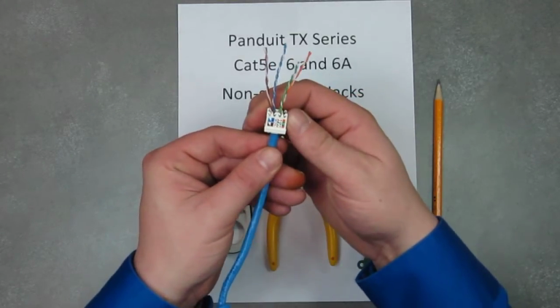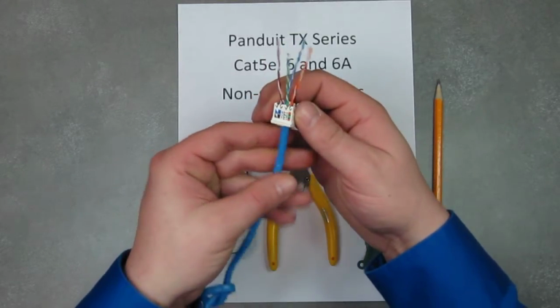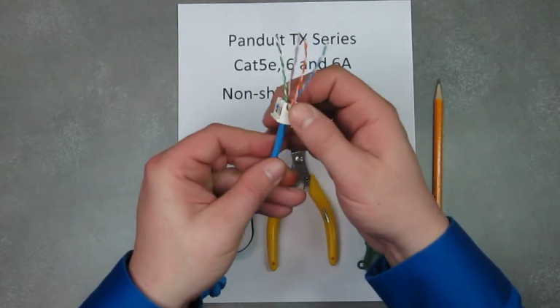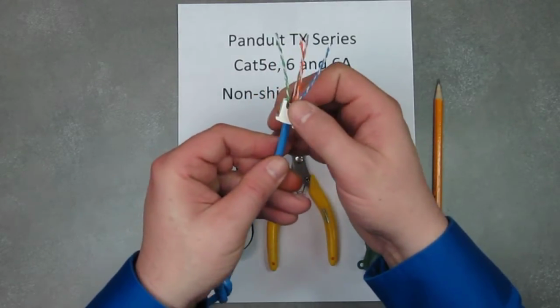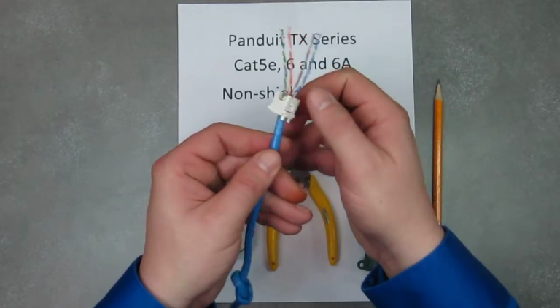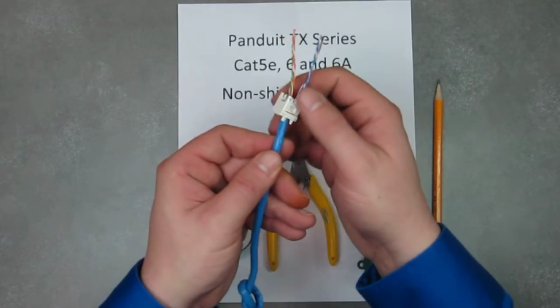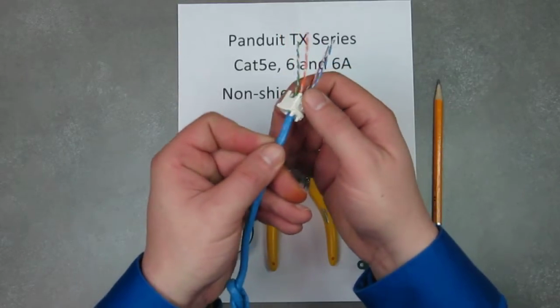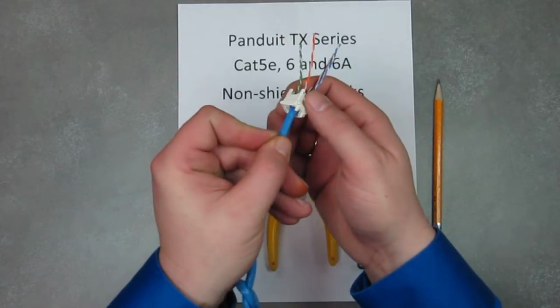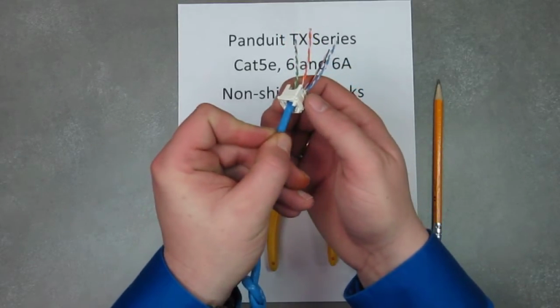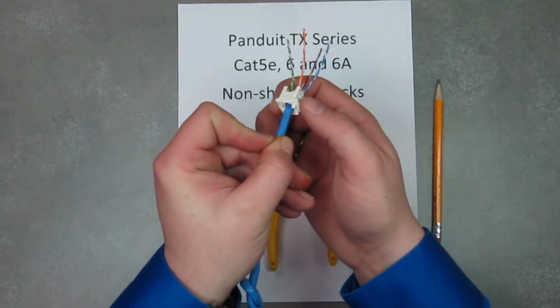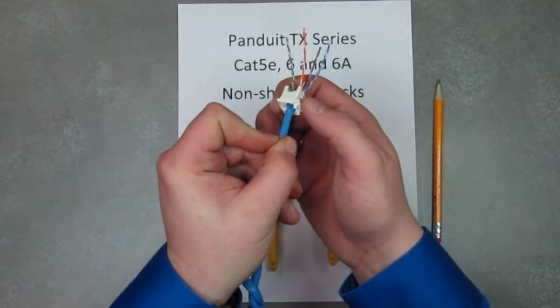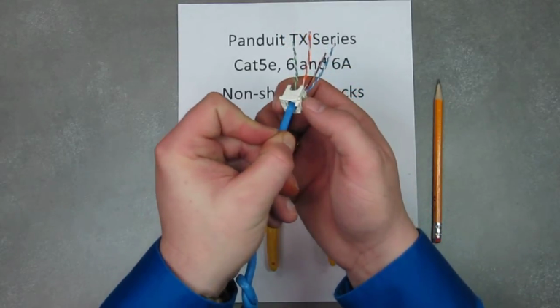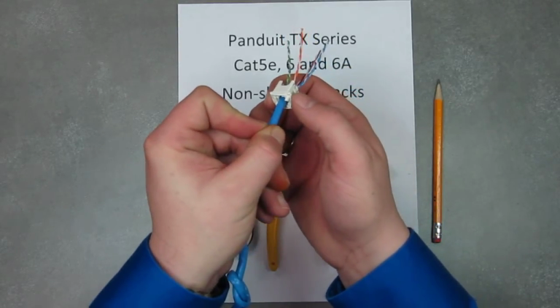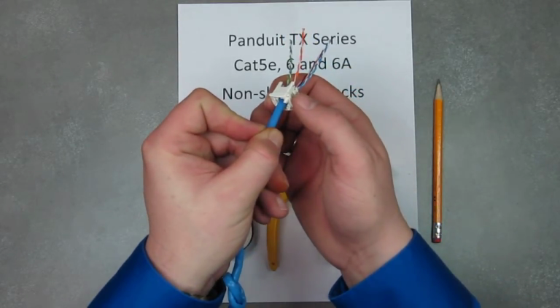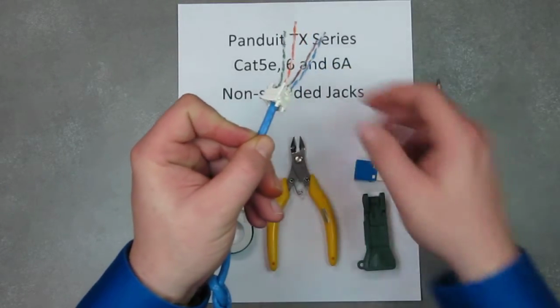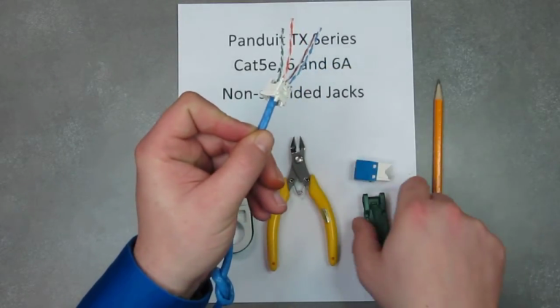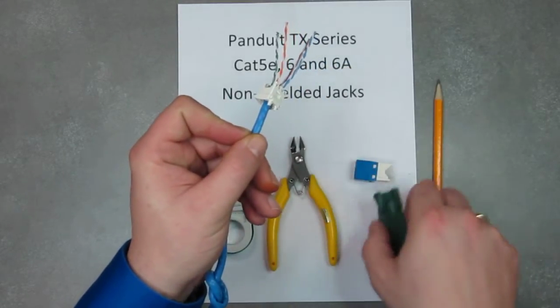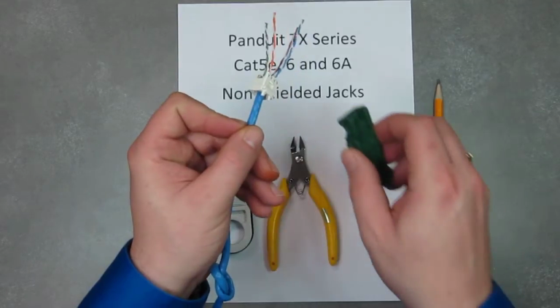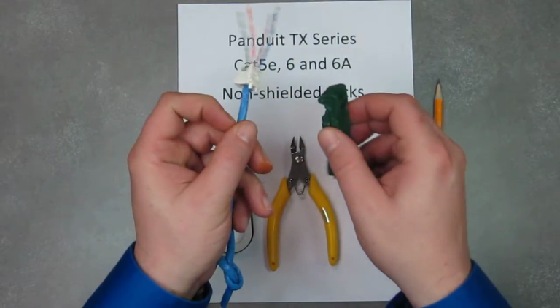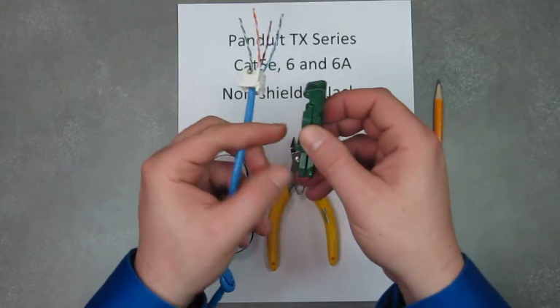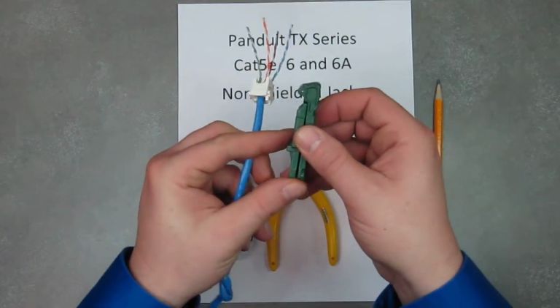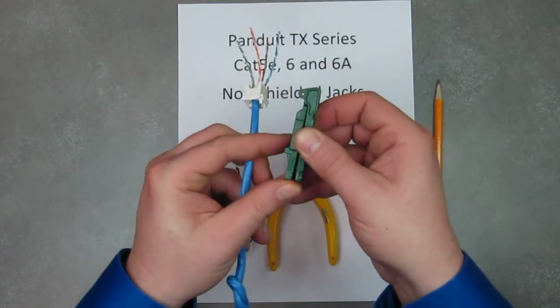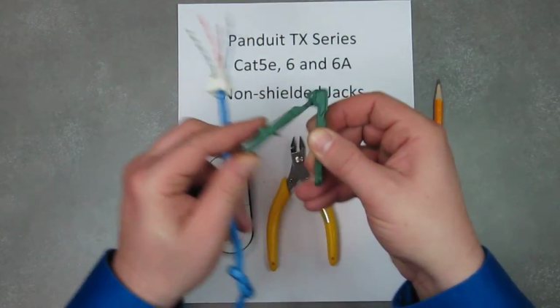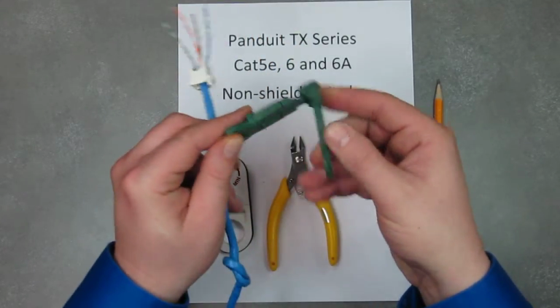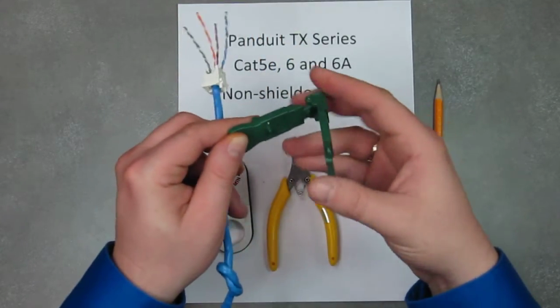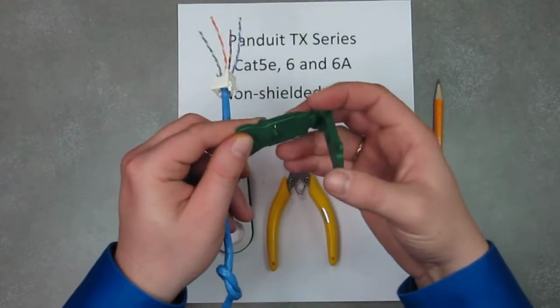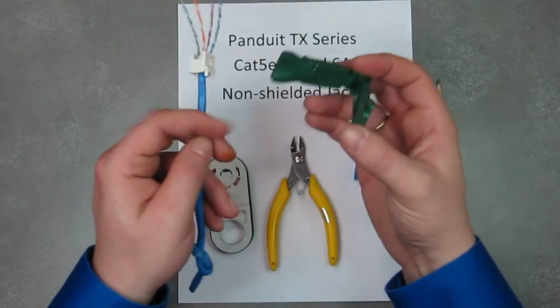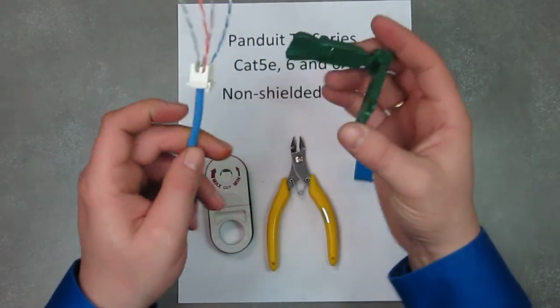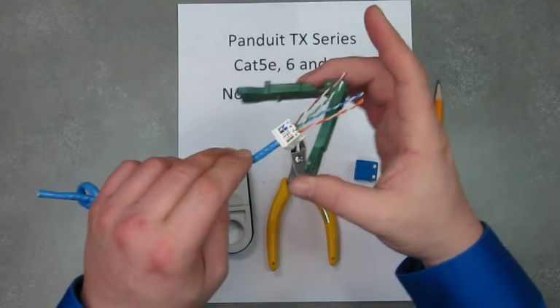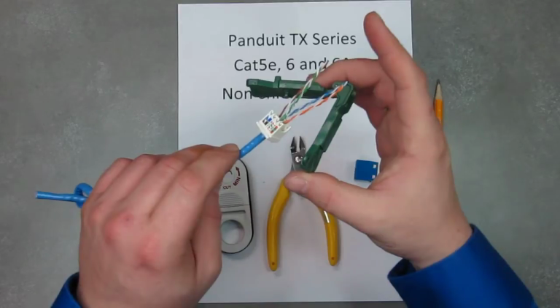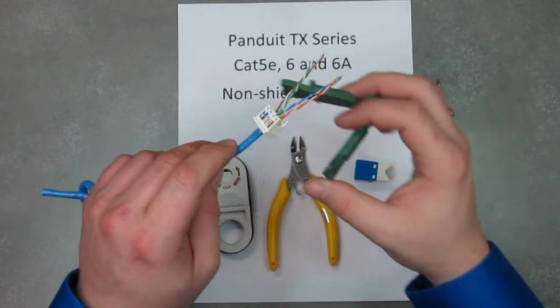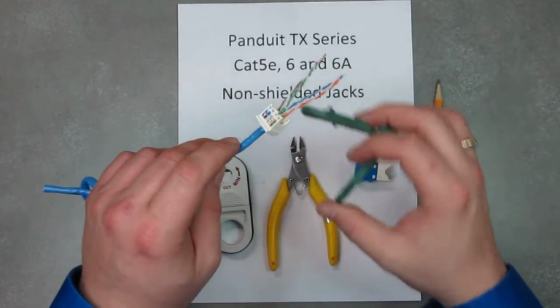Now what you're going to do is actually compress the actual wire strain relief, and that's on the rear. You're going to use your EGJT tool to do that — open it up, fit it in here, and compress it.